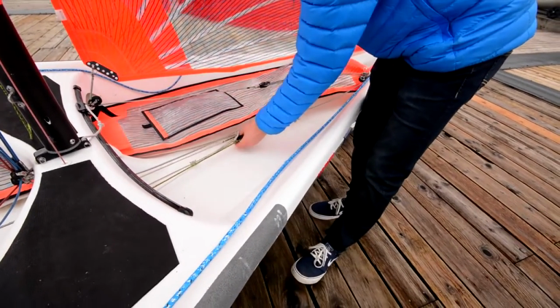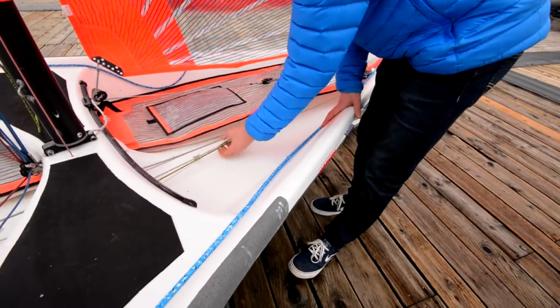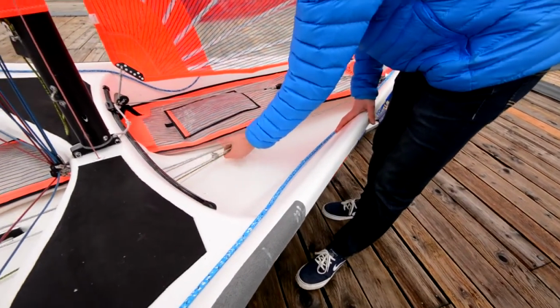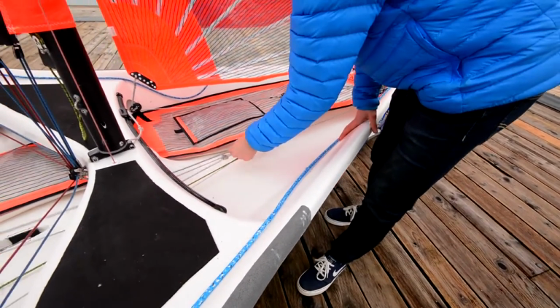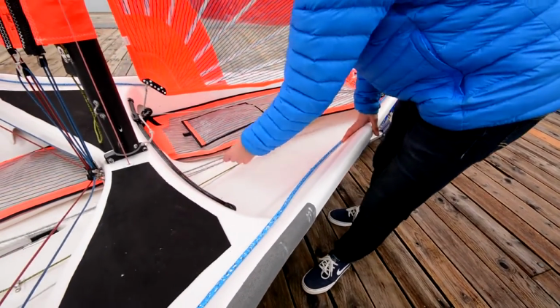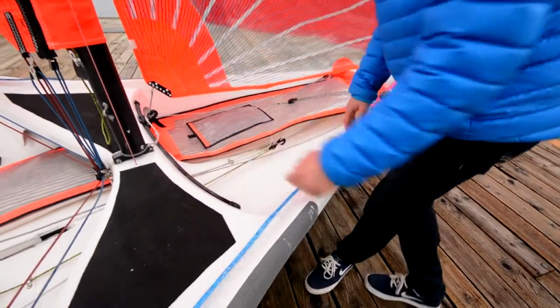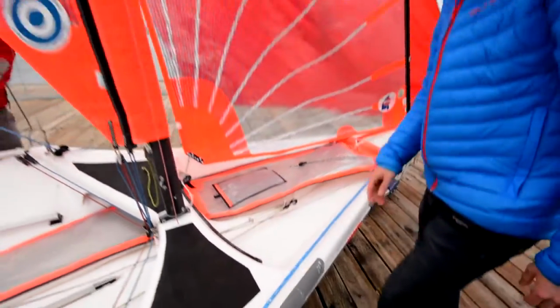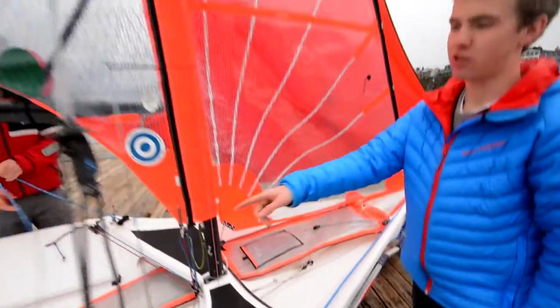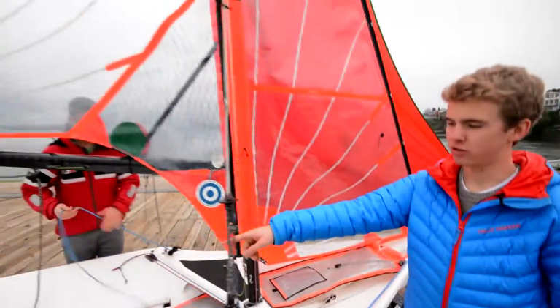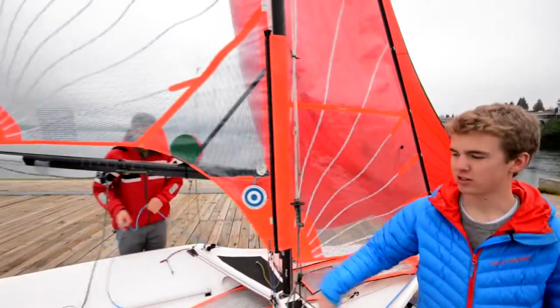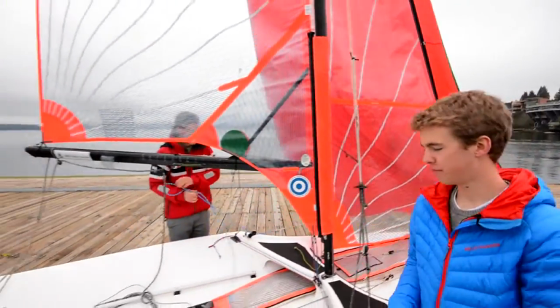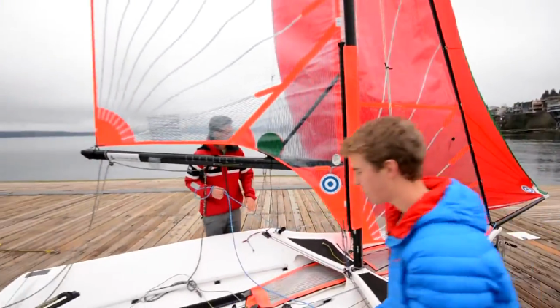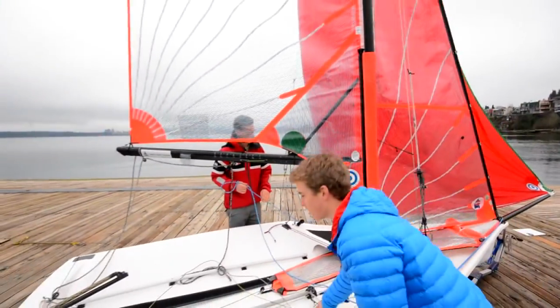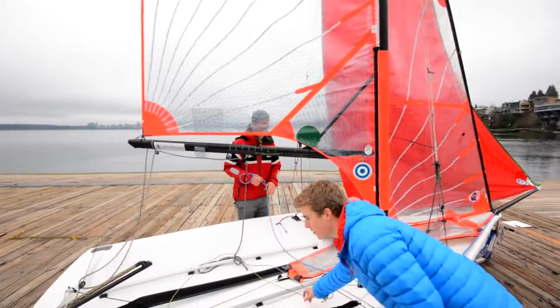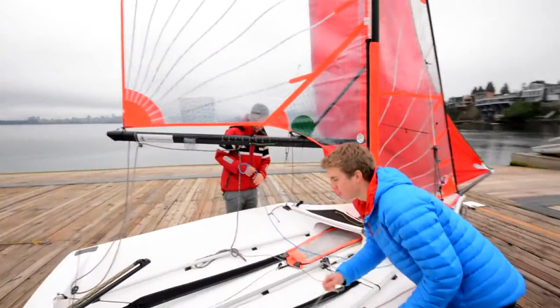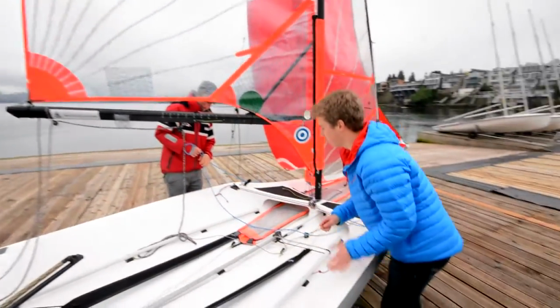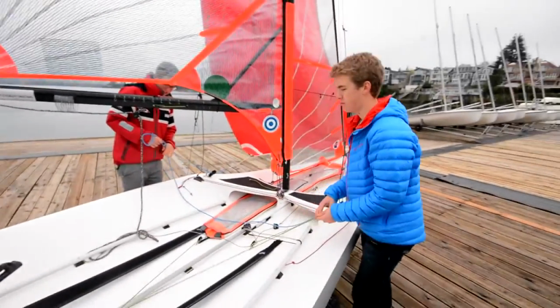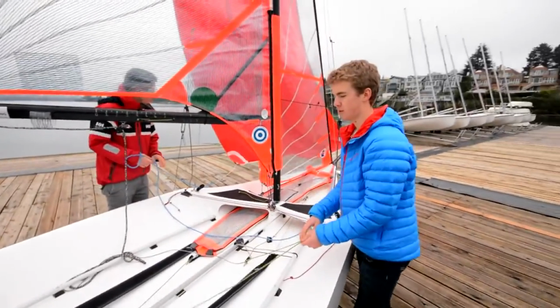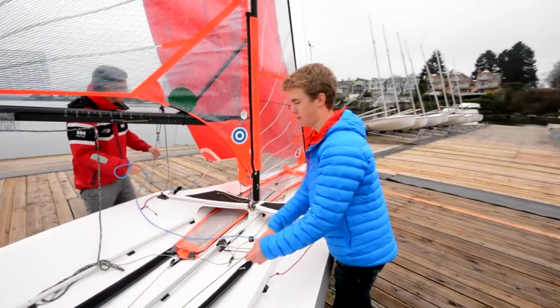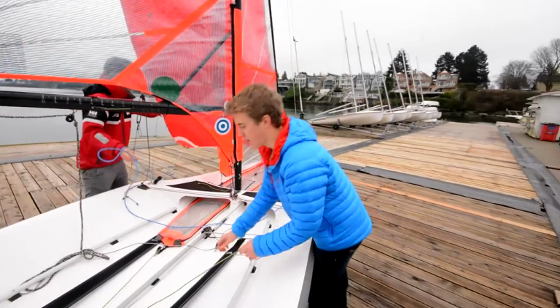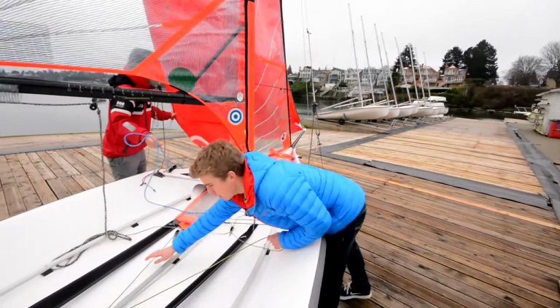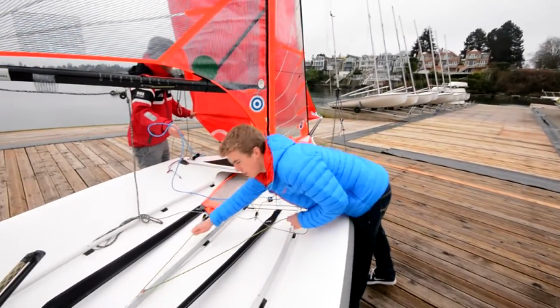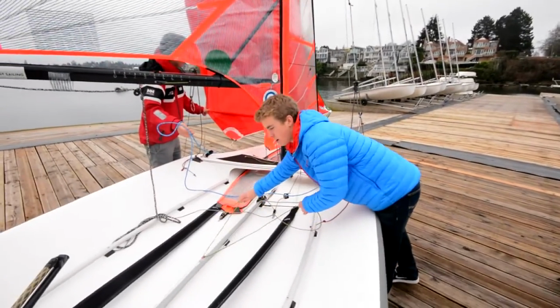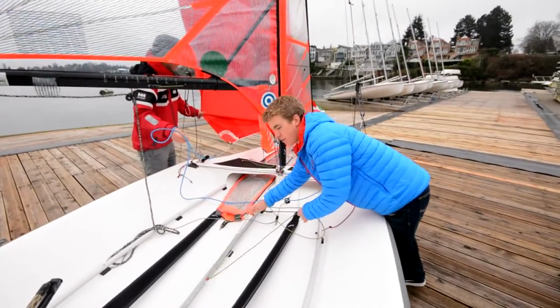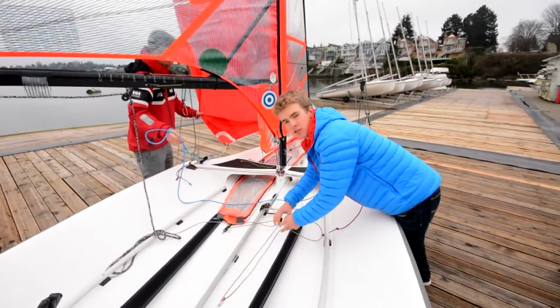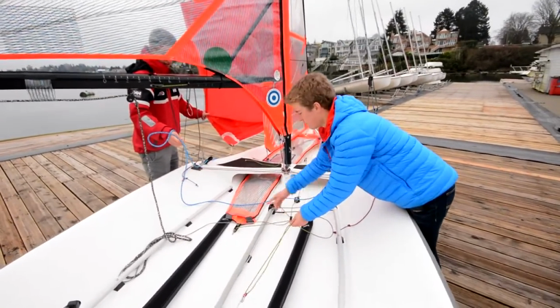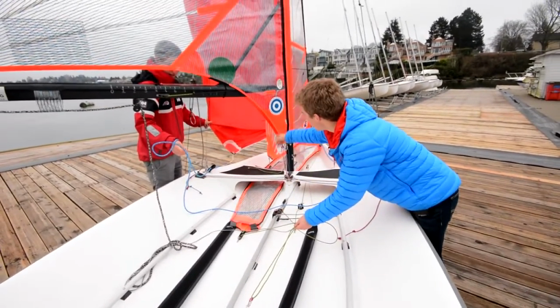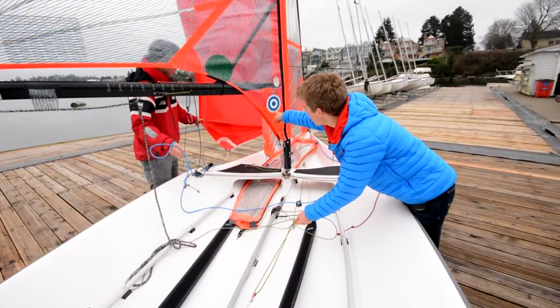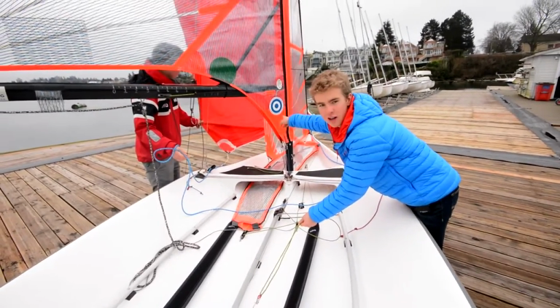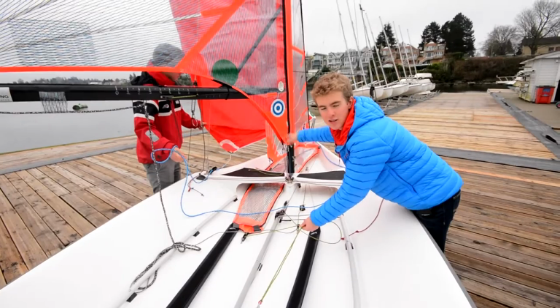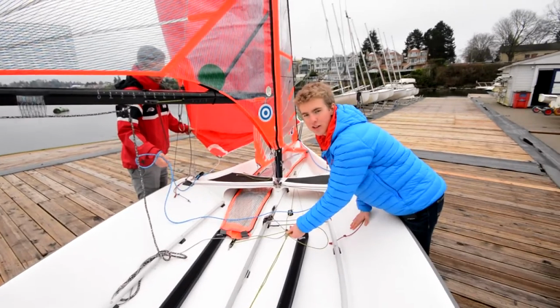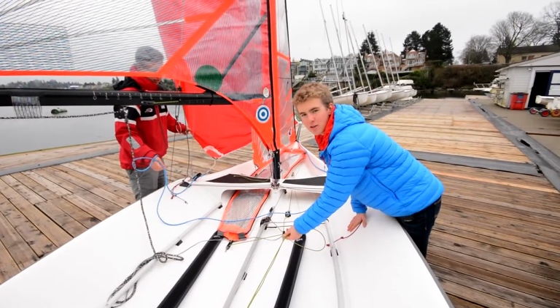When the block comes back, this bungee becomes looser so that your retrieval system works — there's no wind in the spinnaker. The bungee coming back further ensures your spinnaker retrieval line is not affecting the spinnaker.